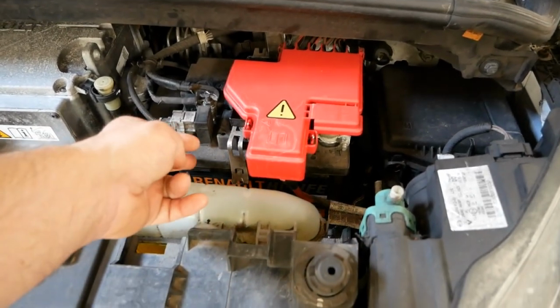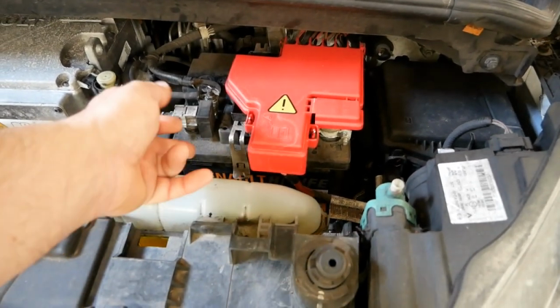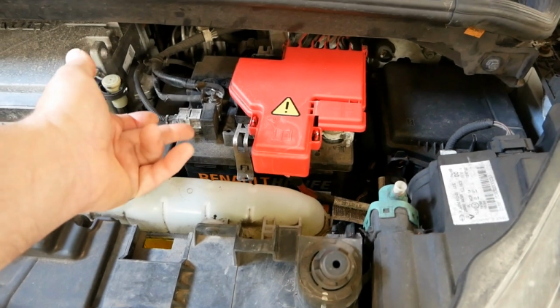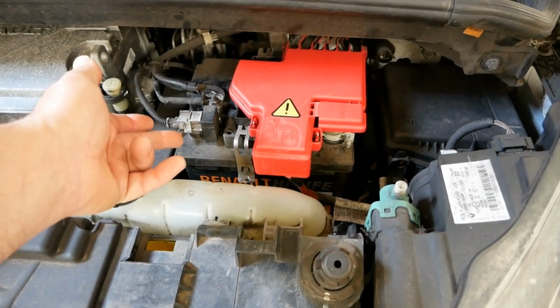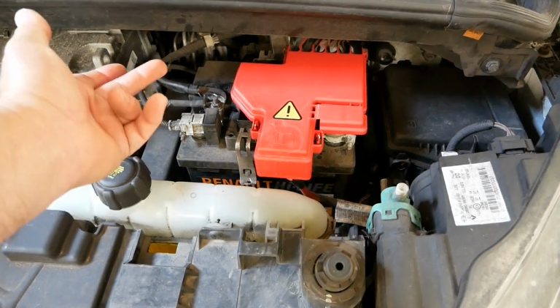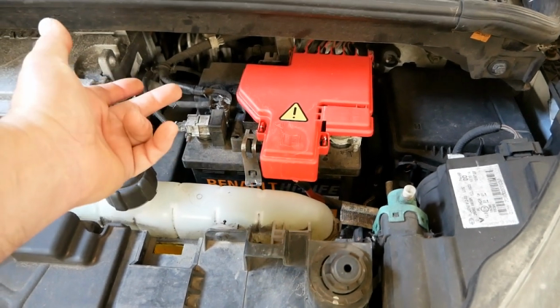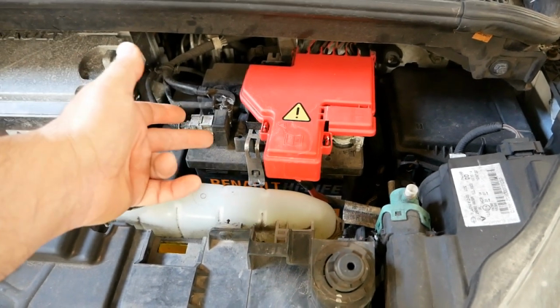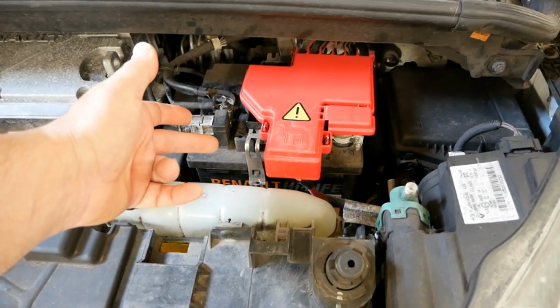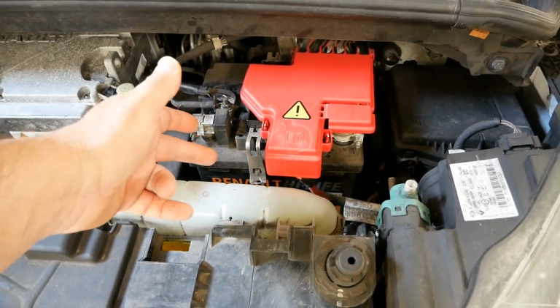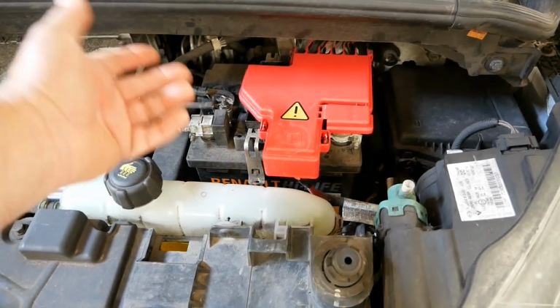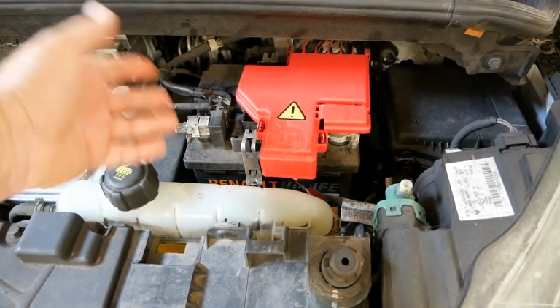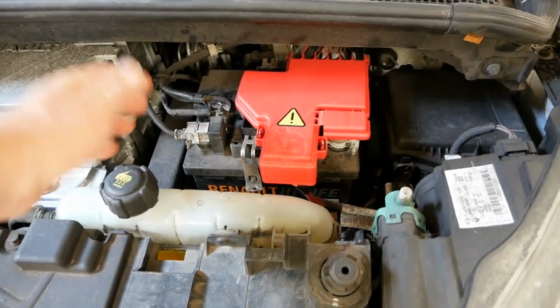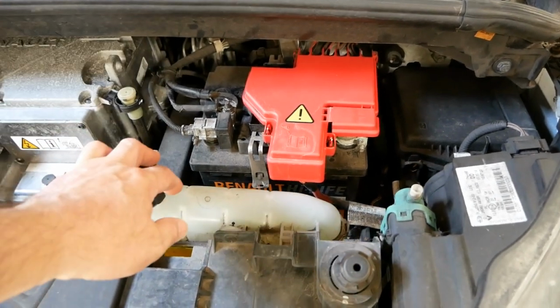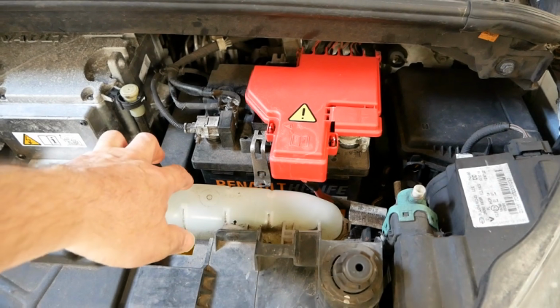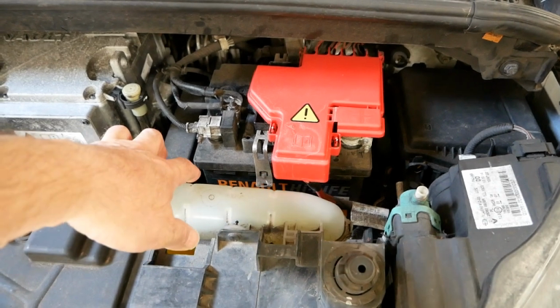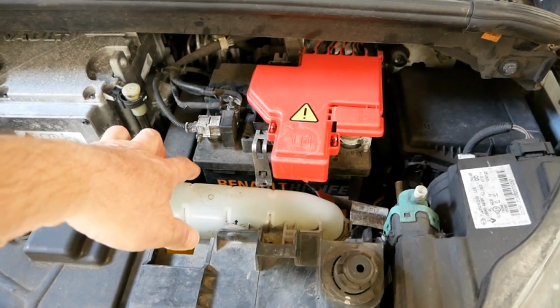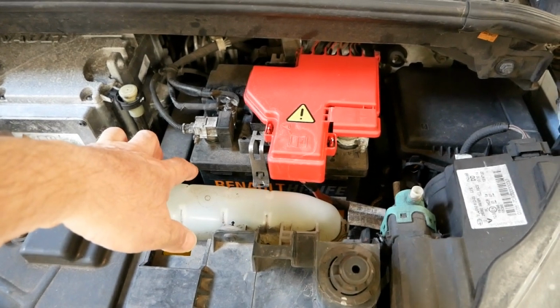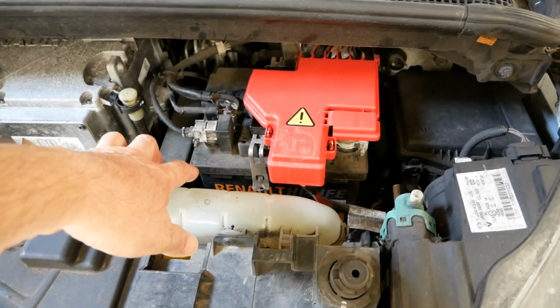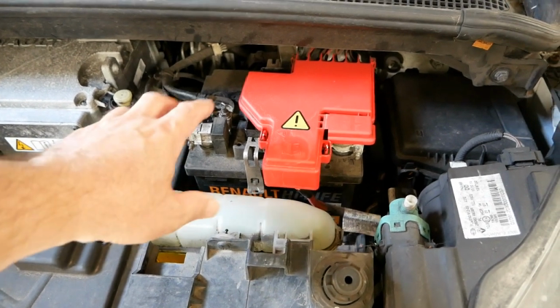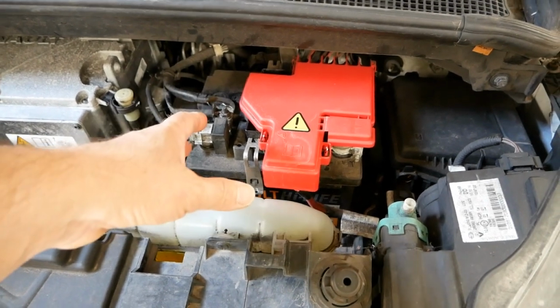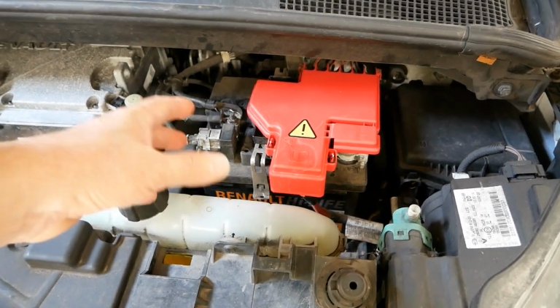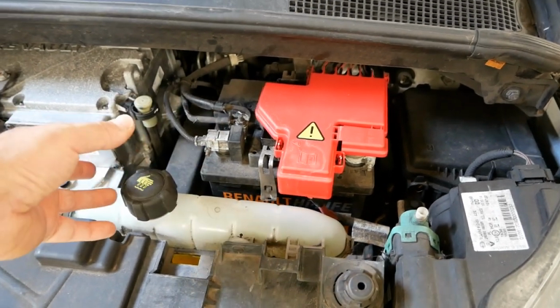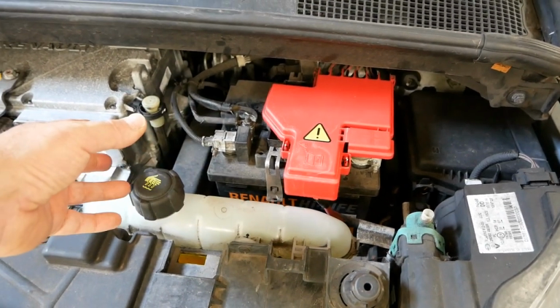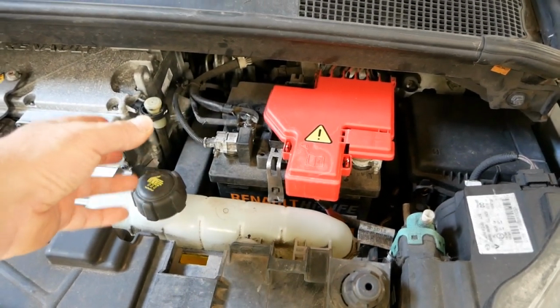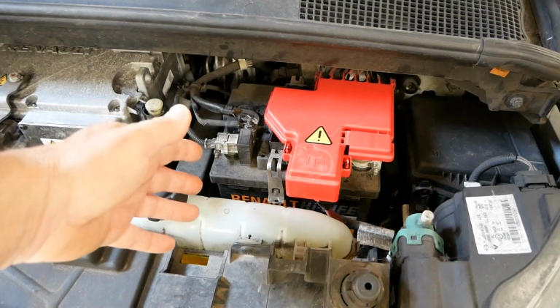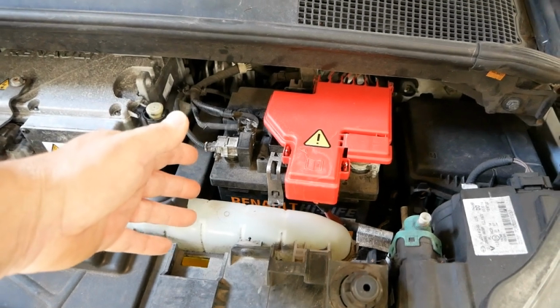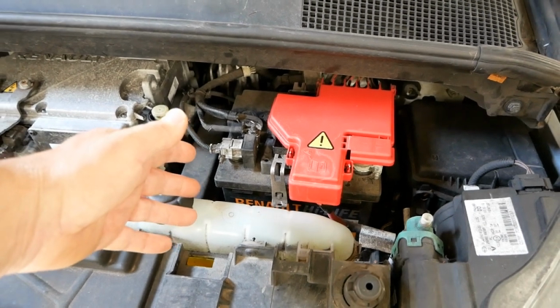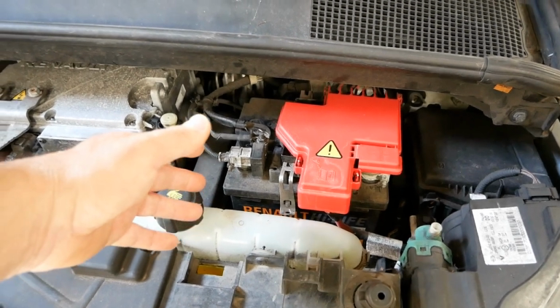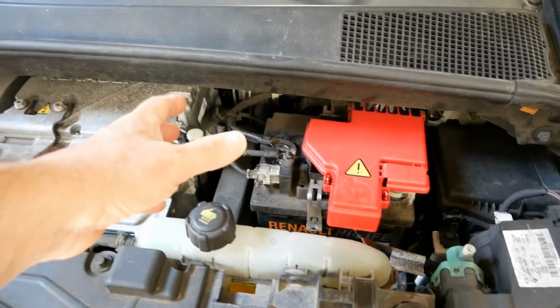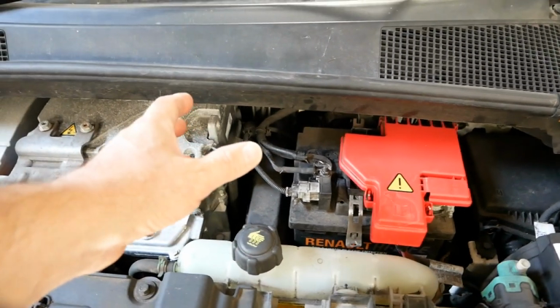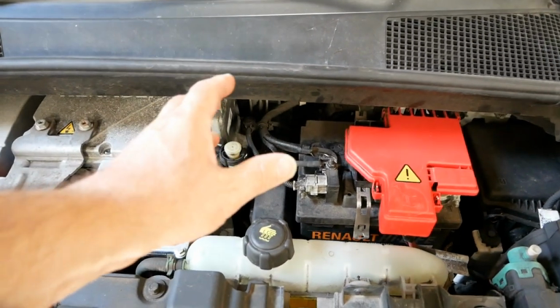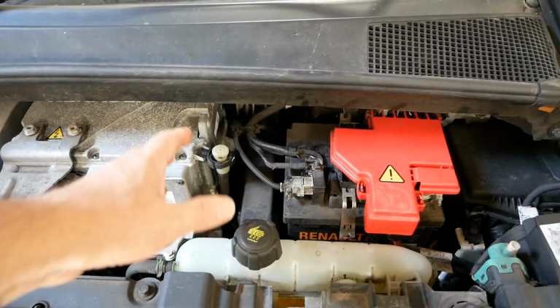So just like a normal car it's completely reliant on a 12 volt battery, and this is the standard 12 volt battery from Renault's parts bin that they would use on a Clio or any other normal ICE car. However, there's no alternator to charge the battery while you're driving.